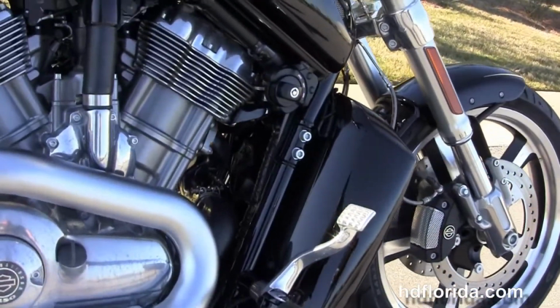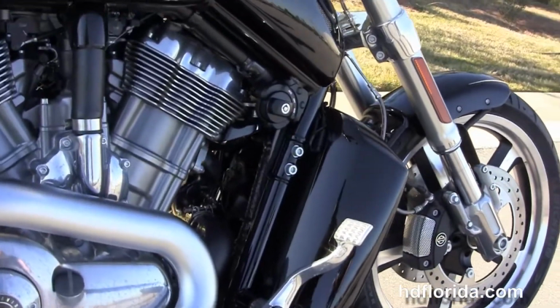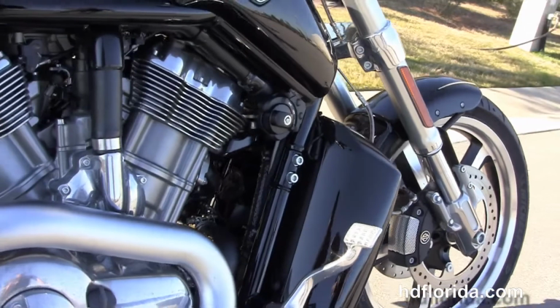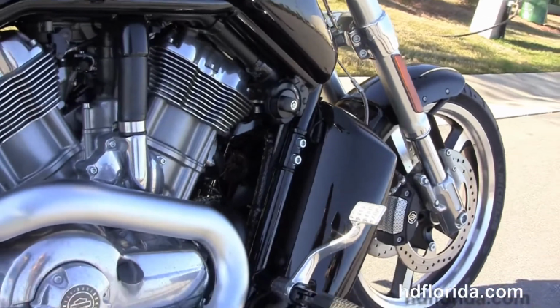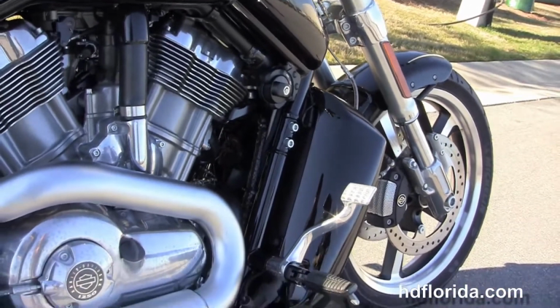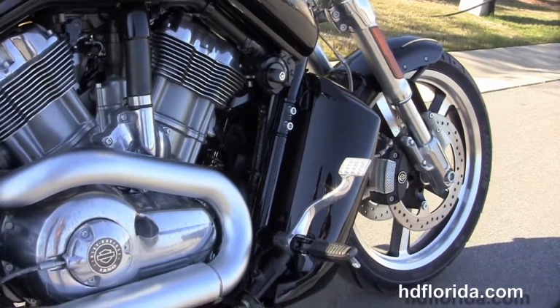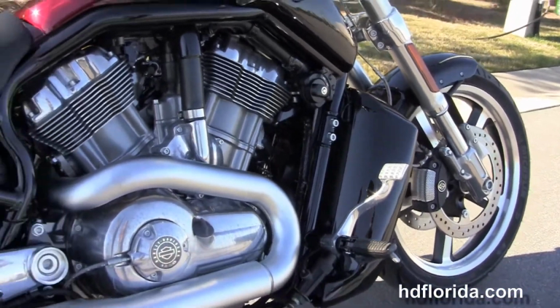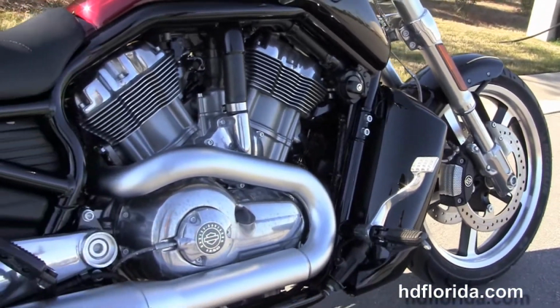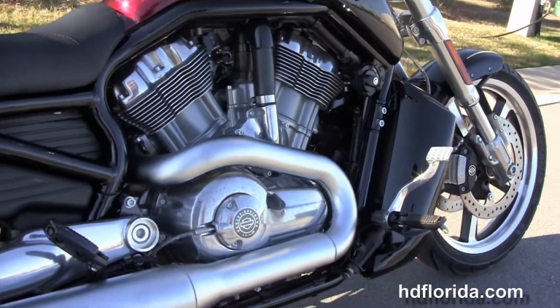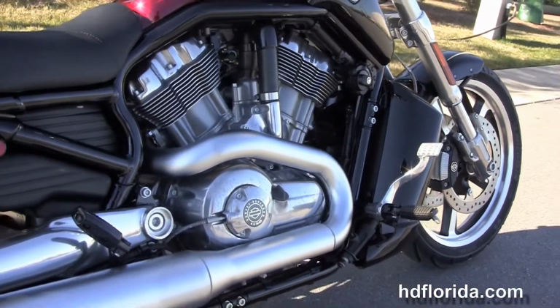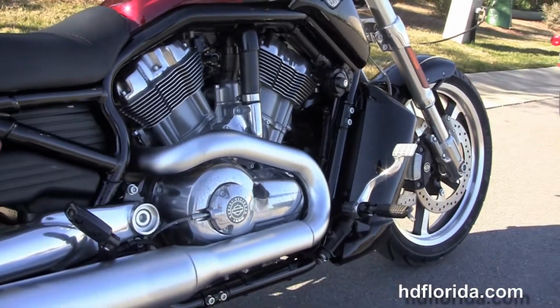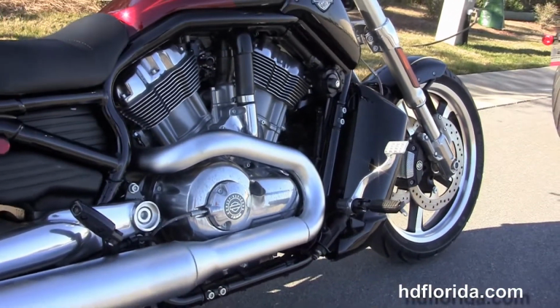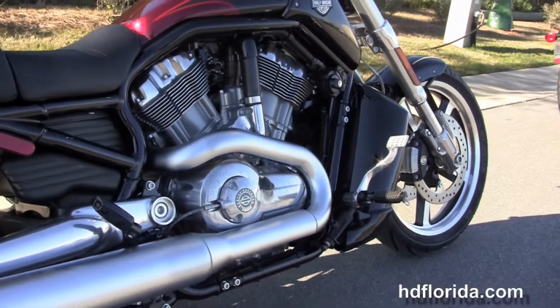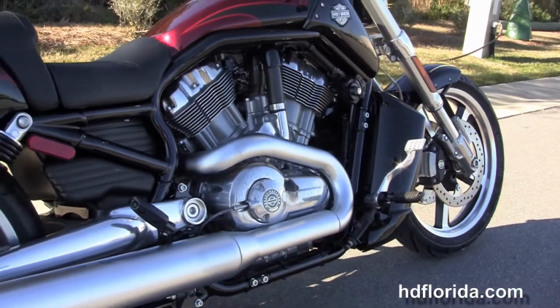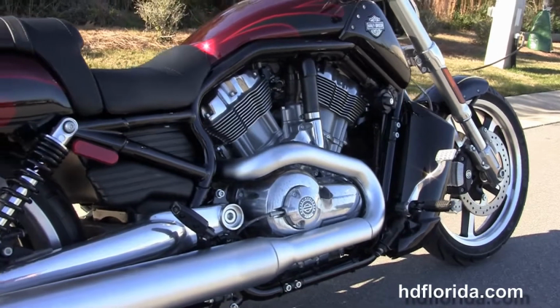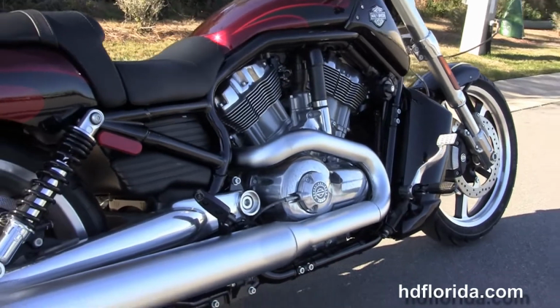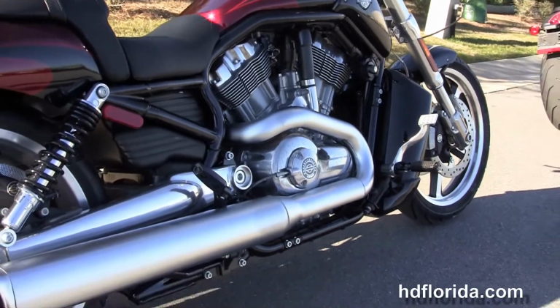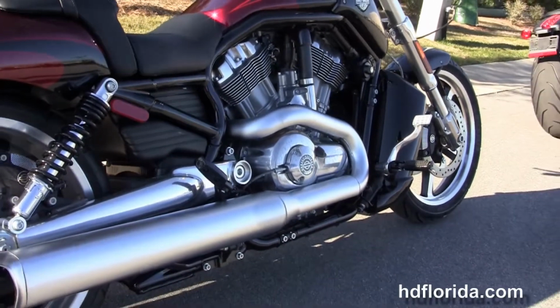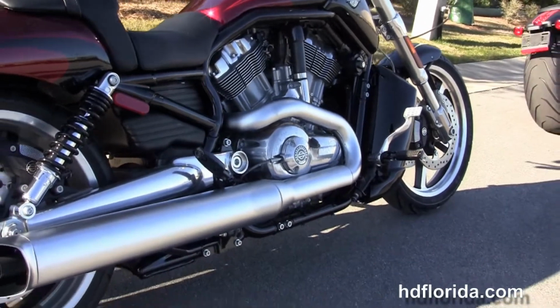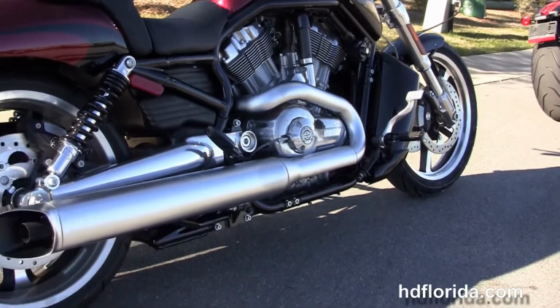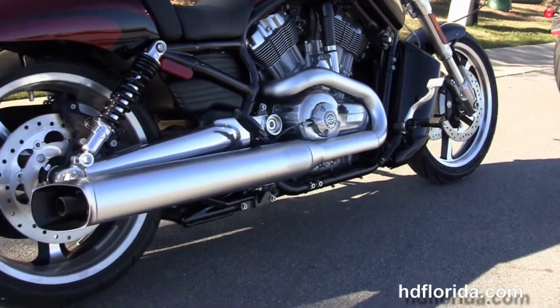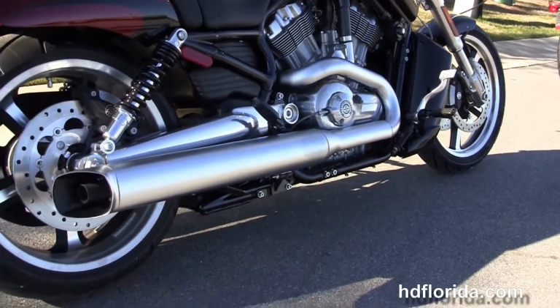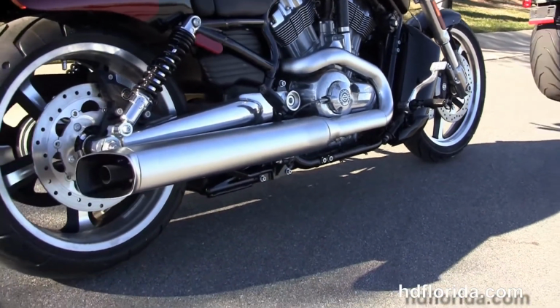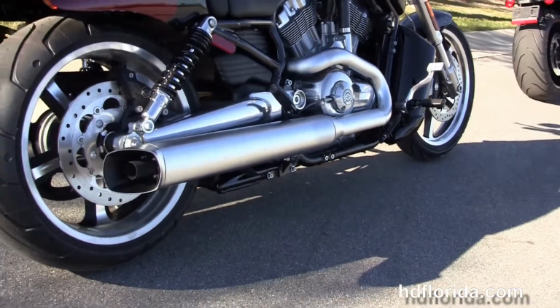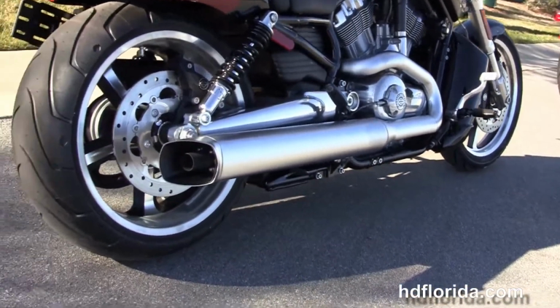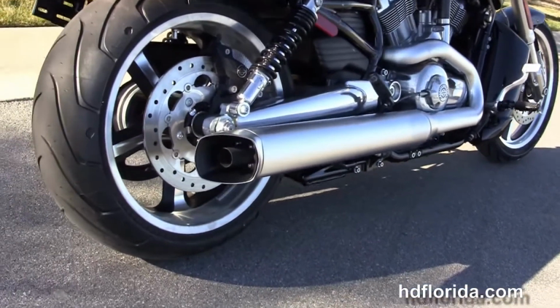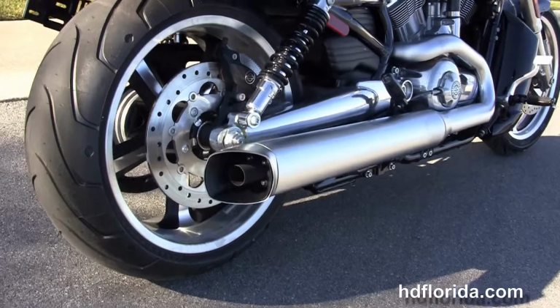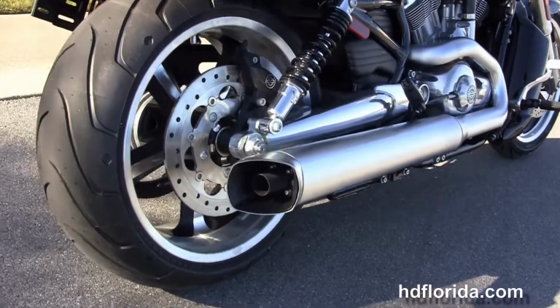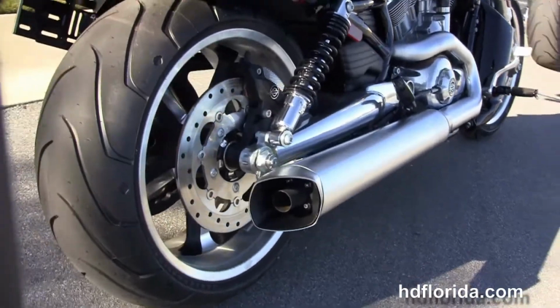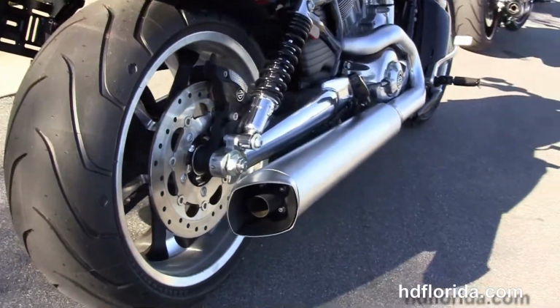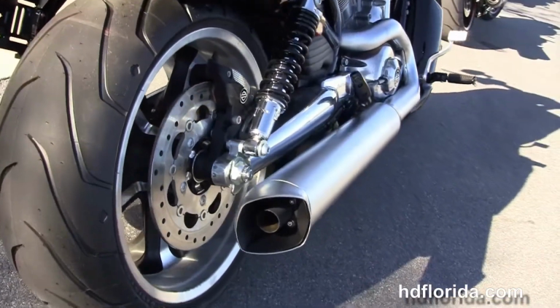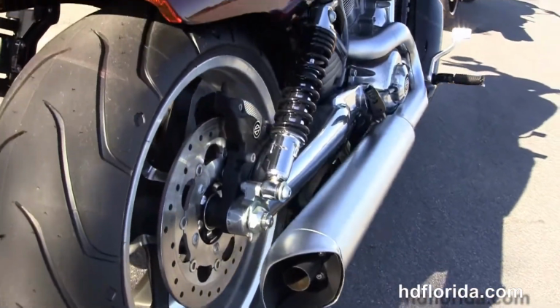We've got the gloss black radiator shroud, reduced reach forward controls, and the 1250cc liquid-cooled Revolution V-Twin engine producing 123 horsepower, coupled to a 5-speed transmission.